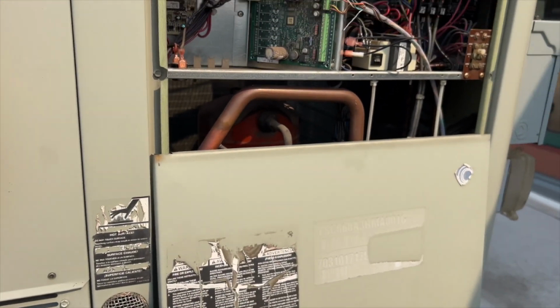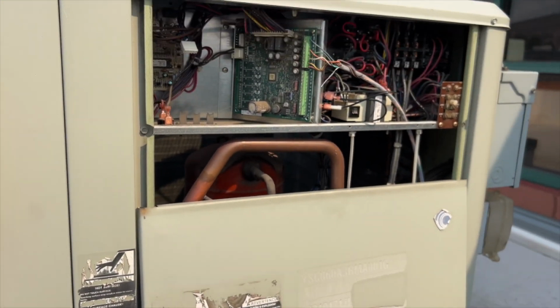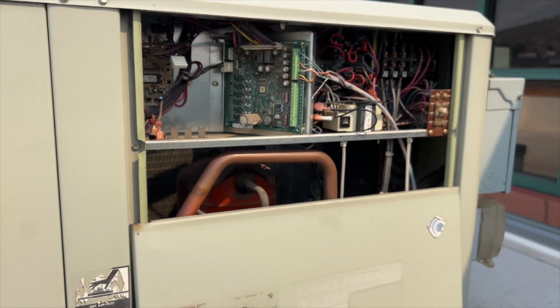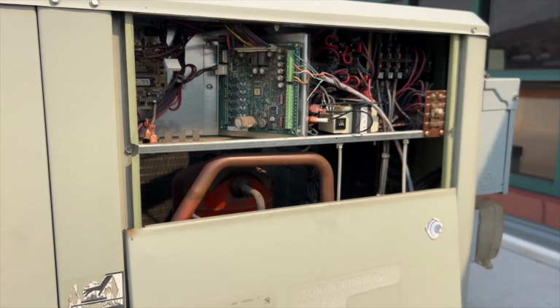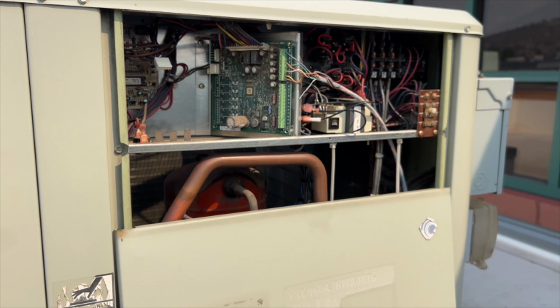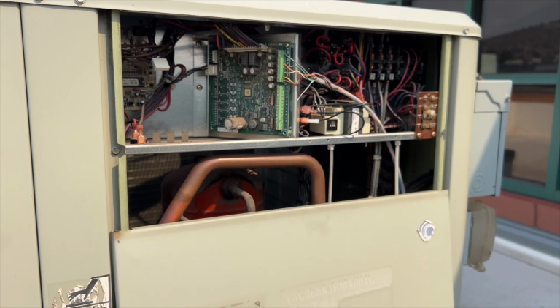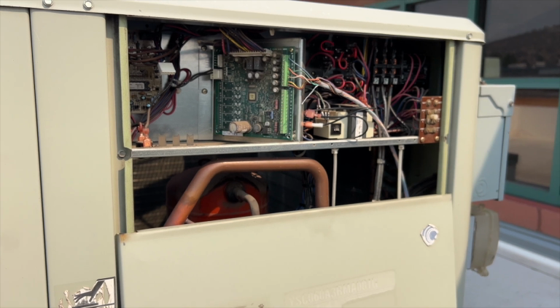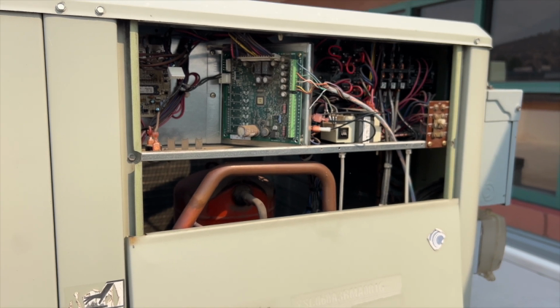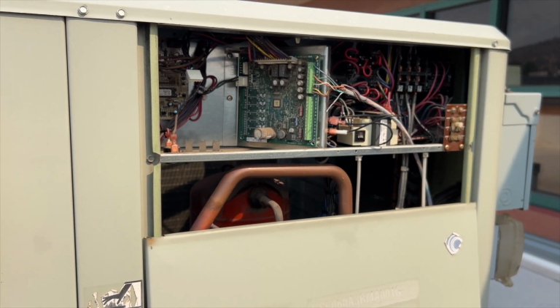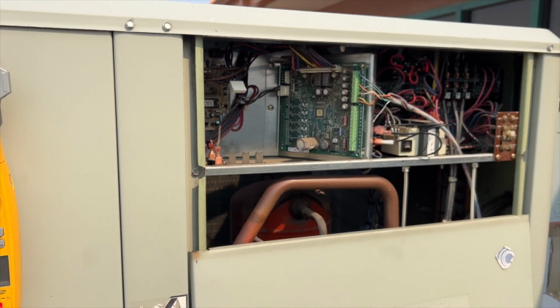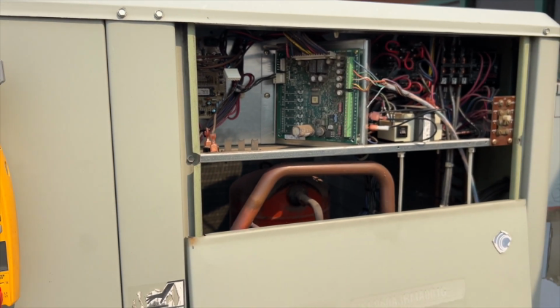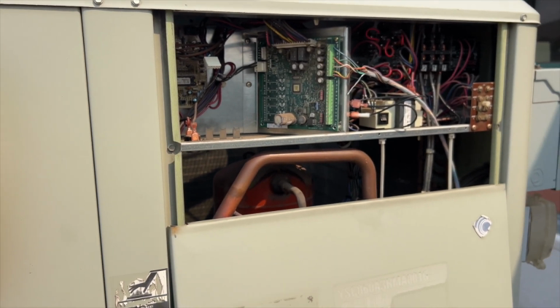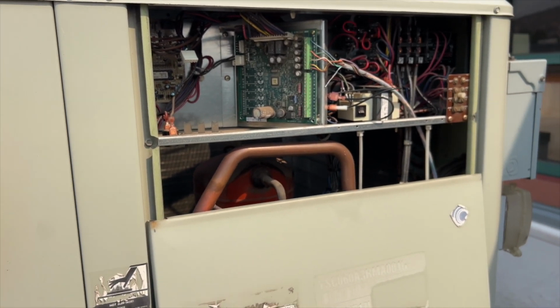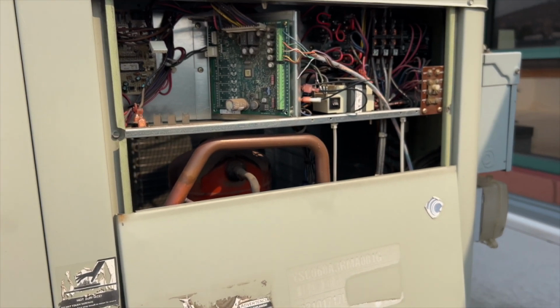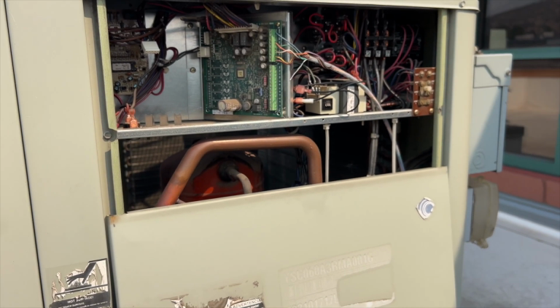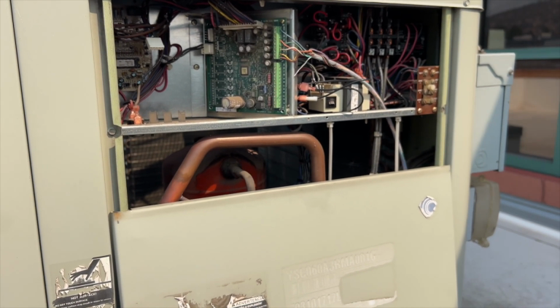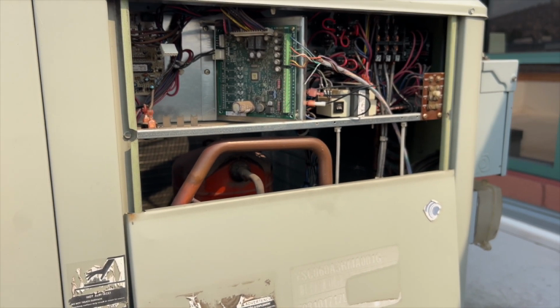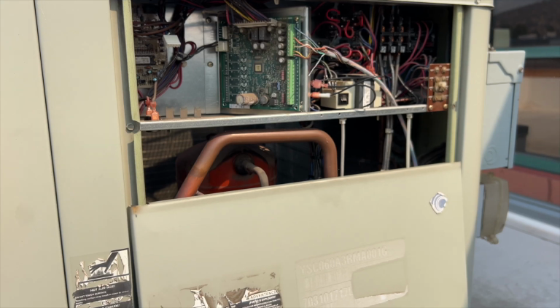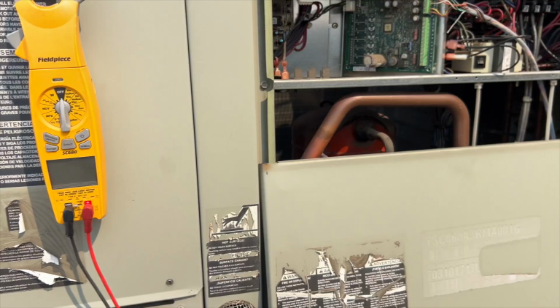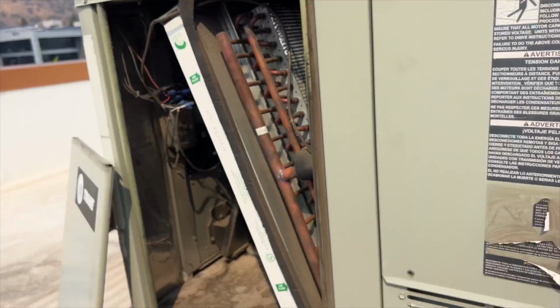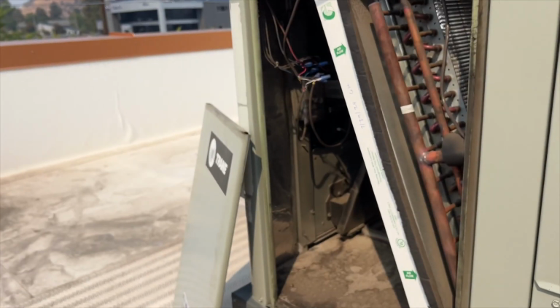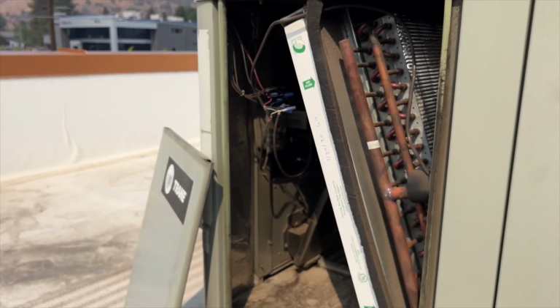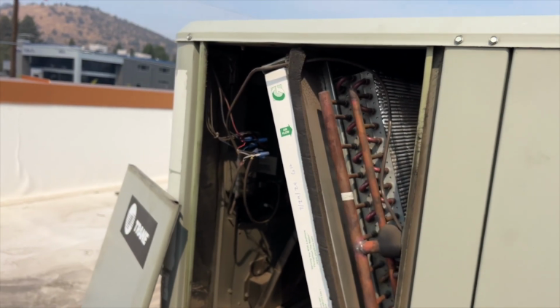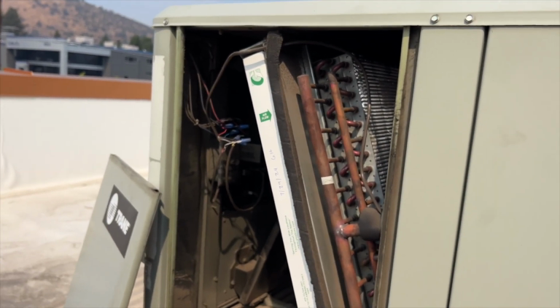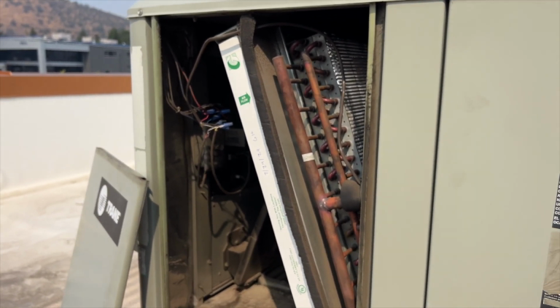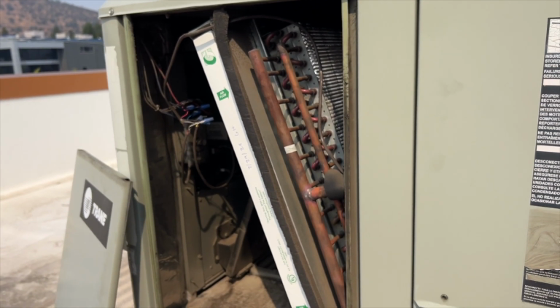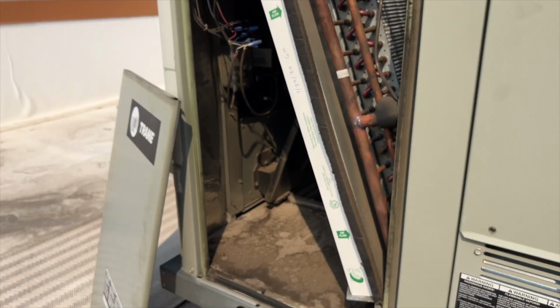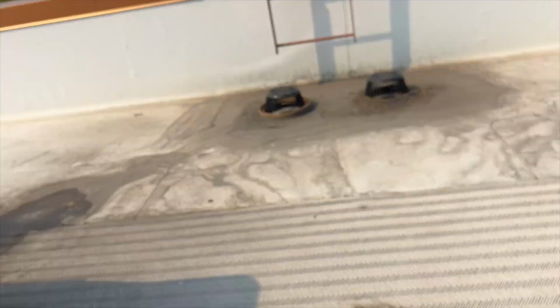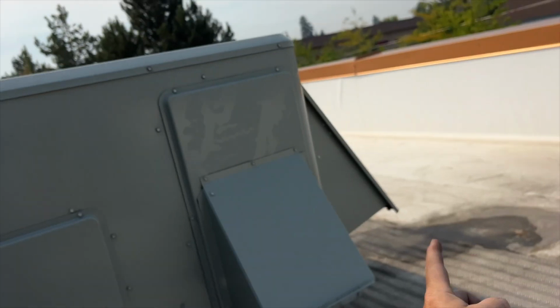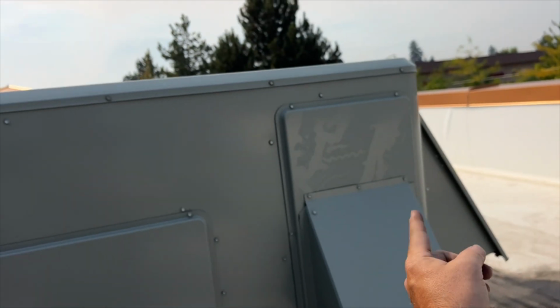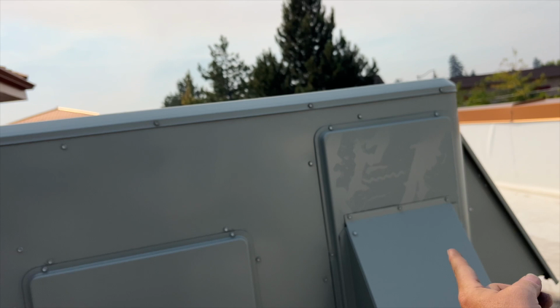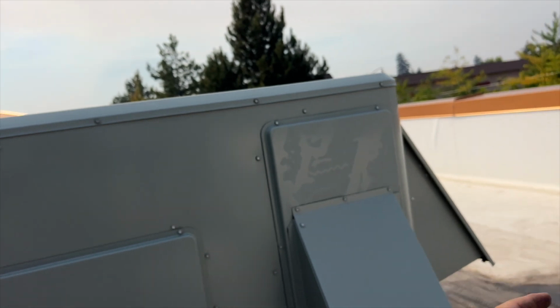We're going to leave that disconnected anyway because they want us to close it. They asked us to - they said our cooling is not working, can you disable the economizers while you're here? So I'm going to be doing the same thing on that unit over there.